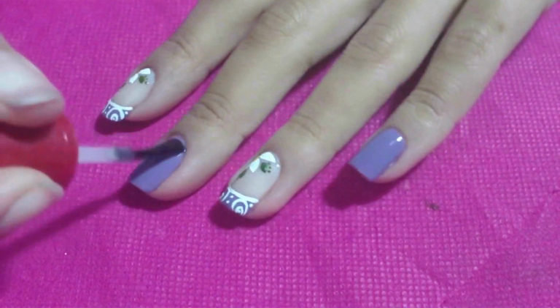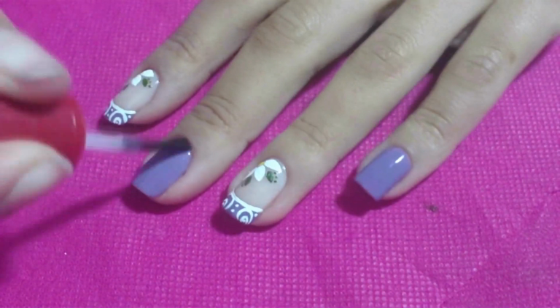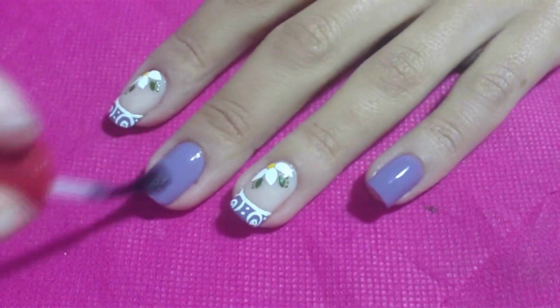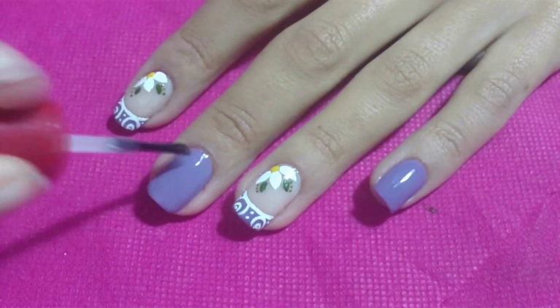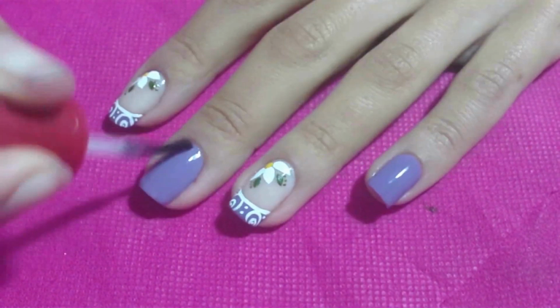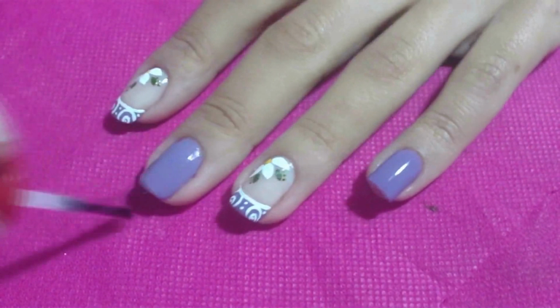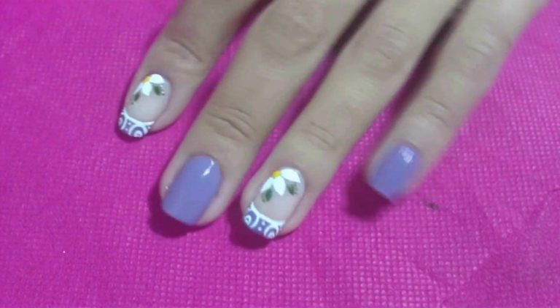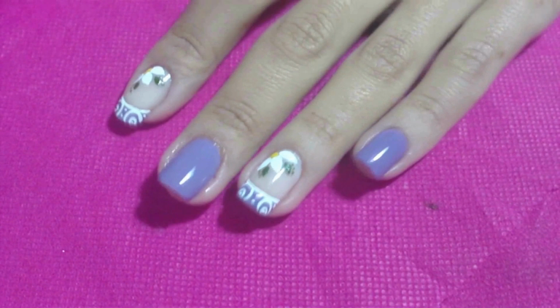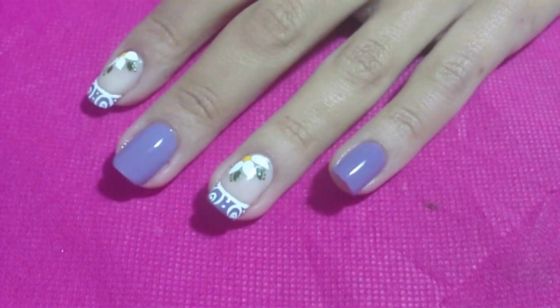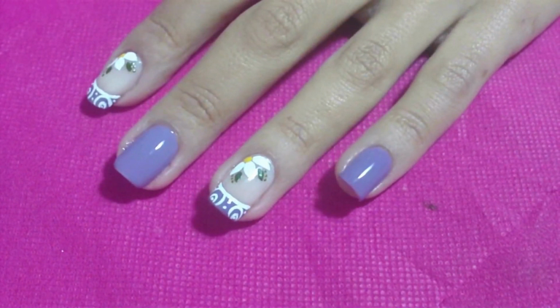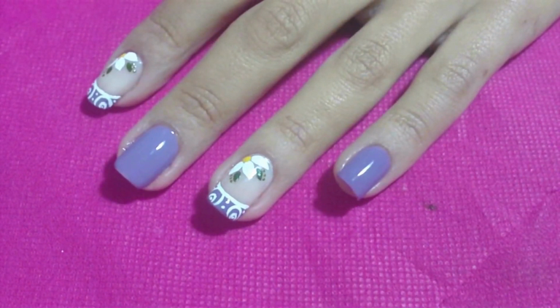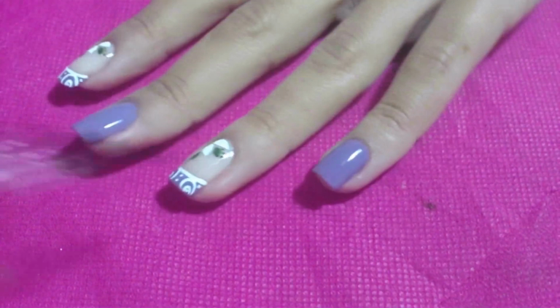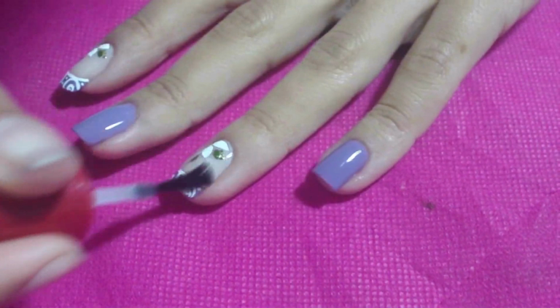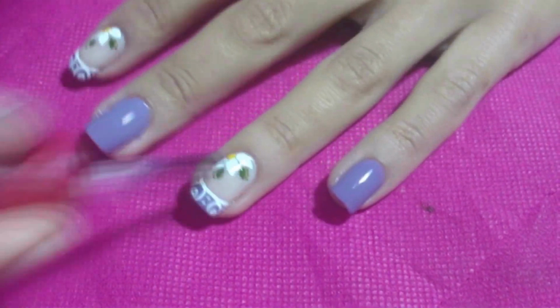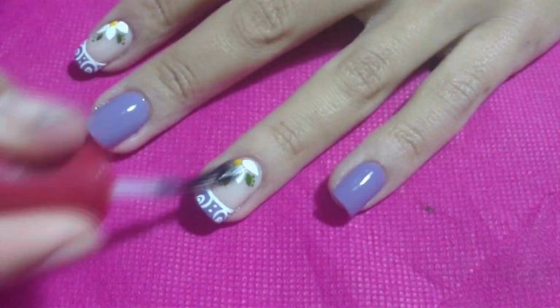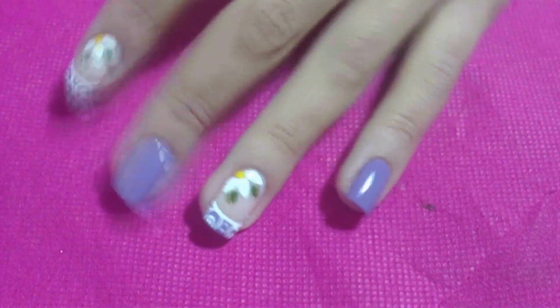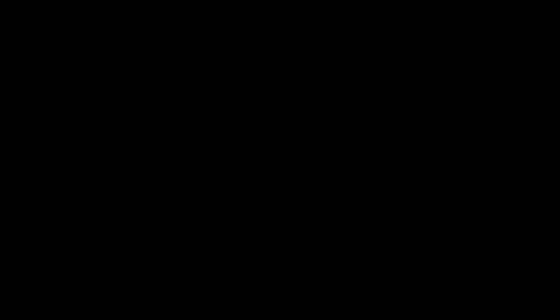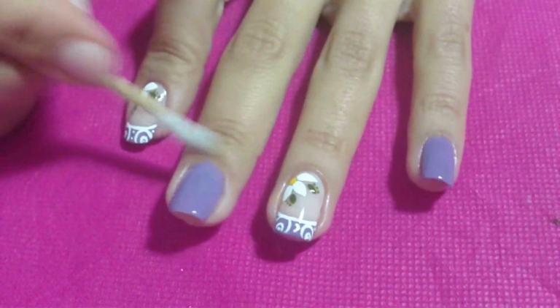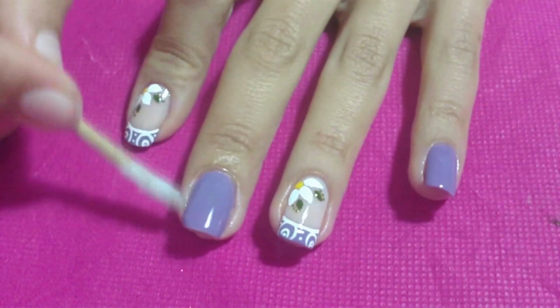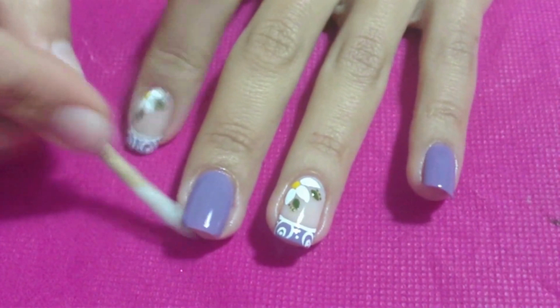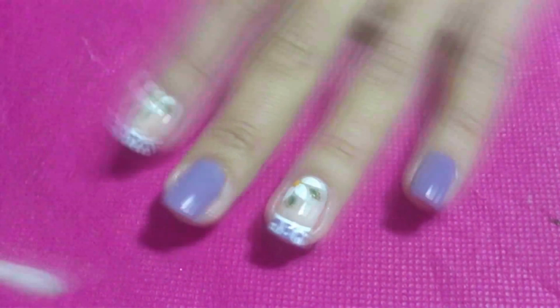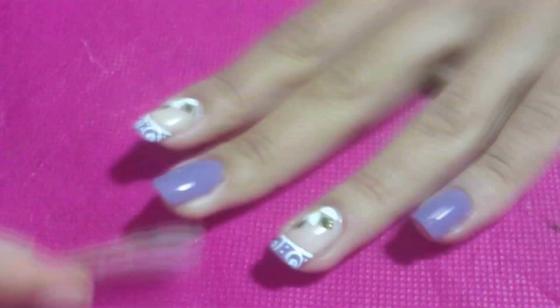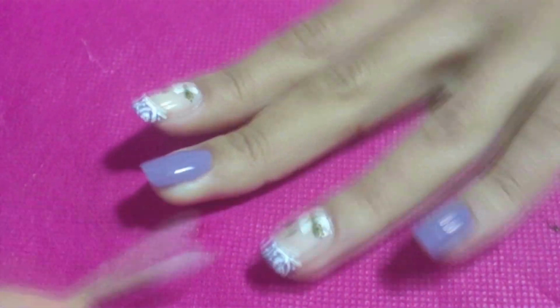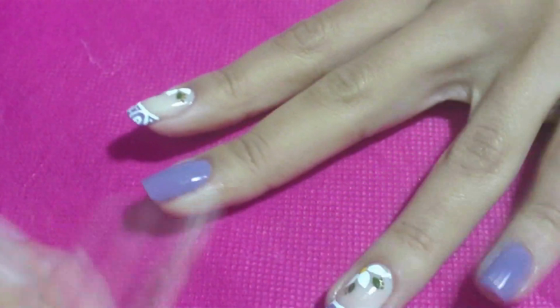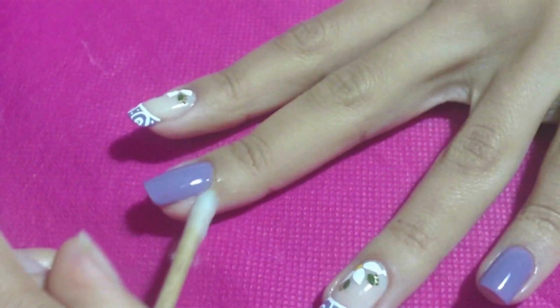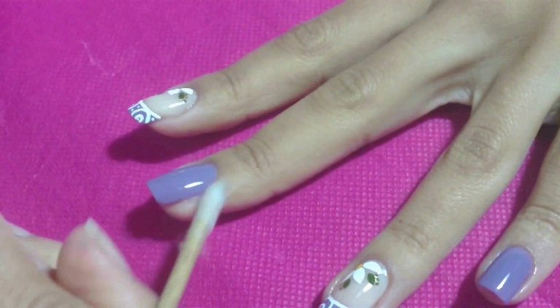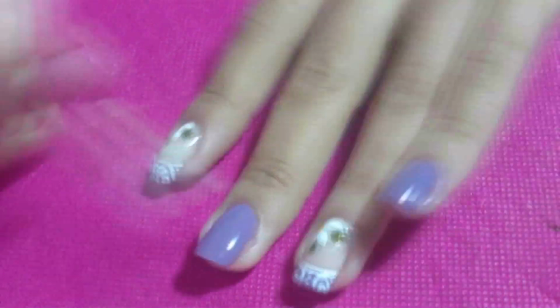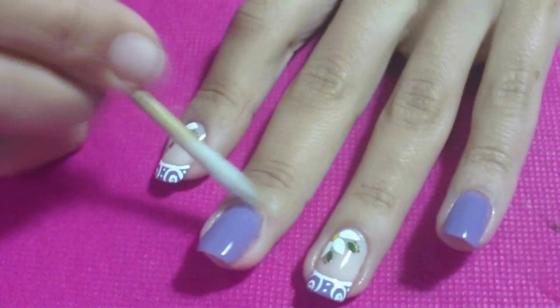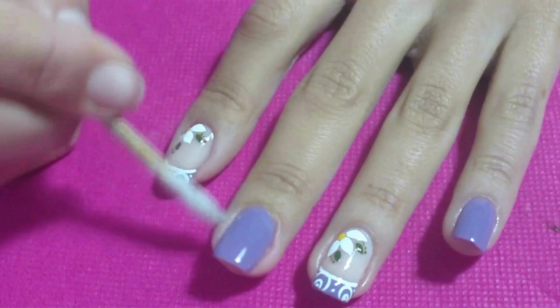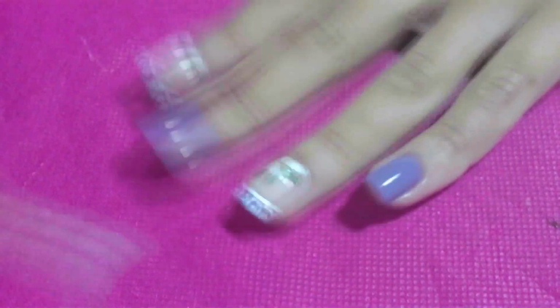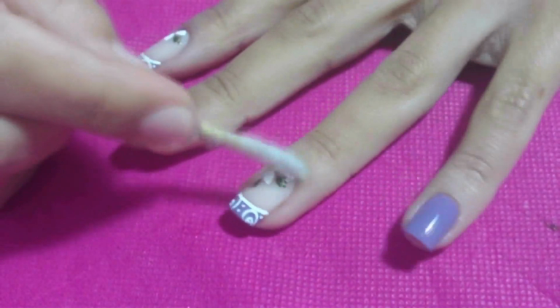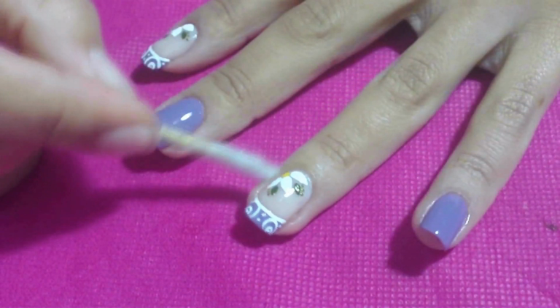Quando os desenhos estiverem prontos, passe nas unhas uma camada de esmalte base. Finalize com a limpeza, usando palito de unha, algodão e removedor de esmalte.